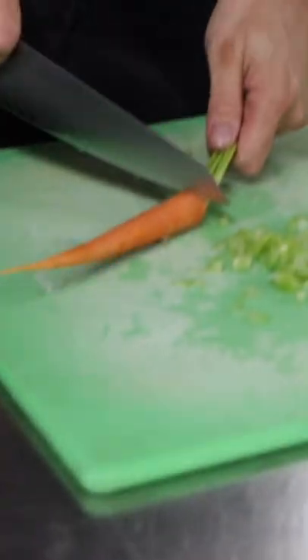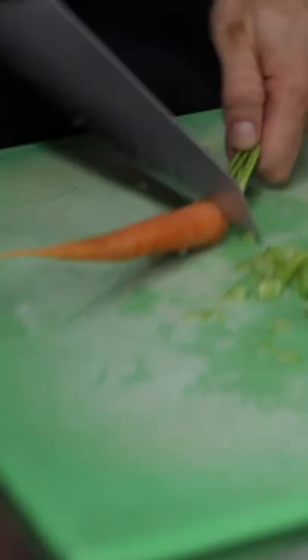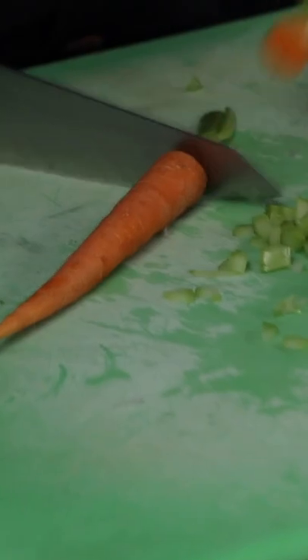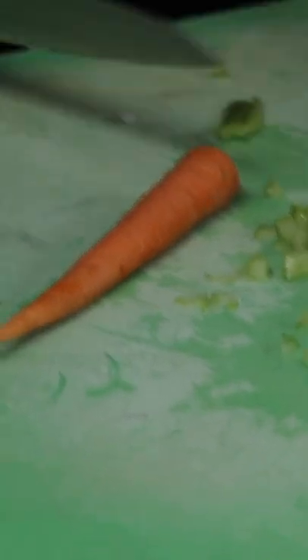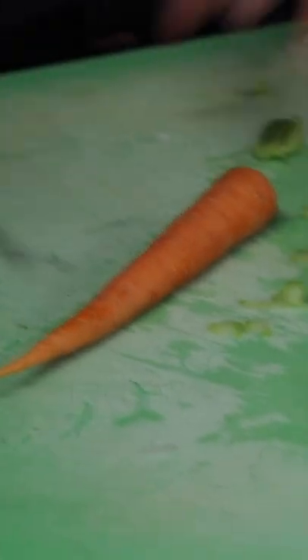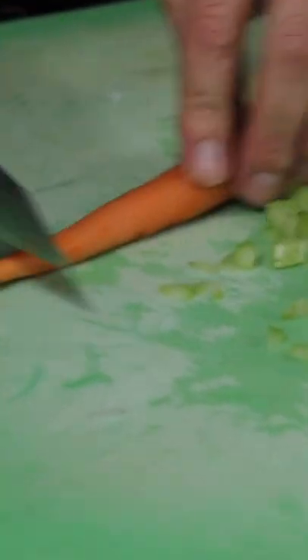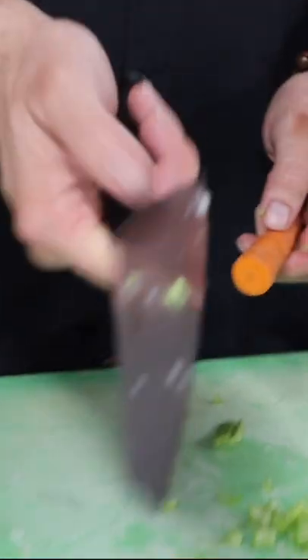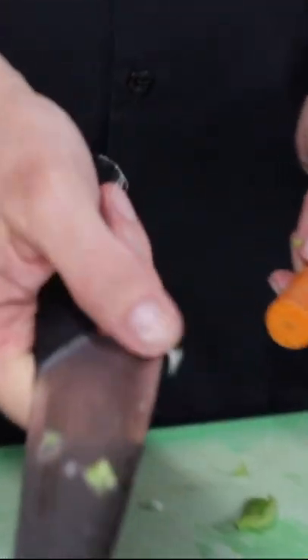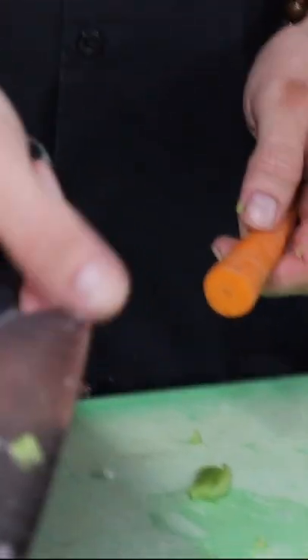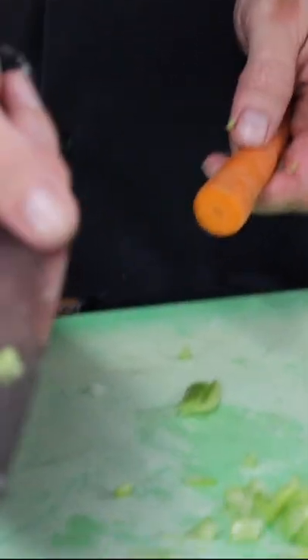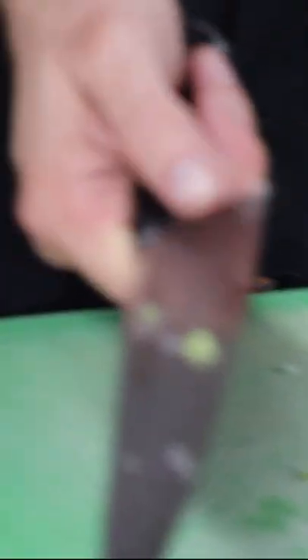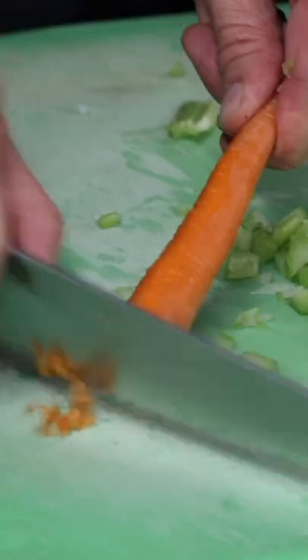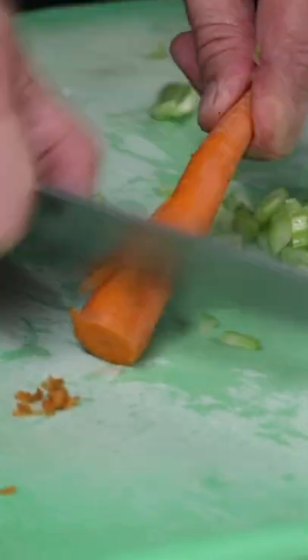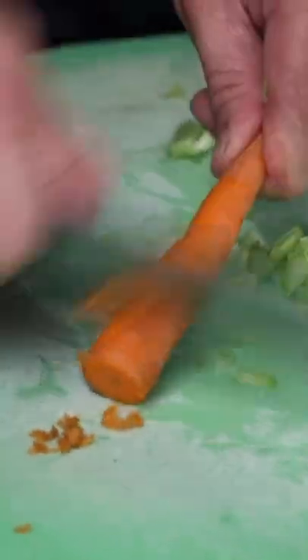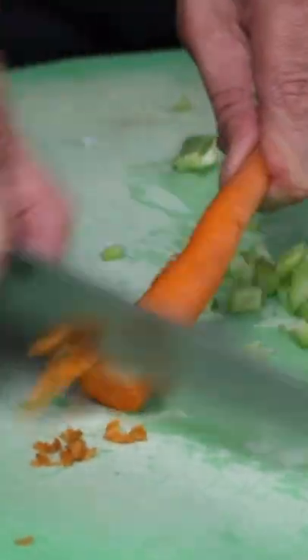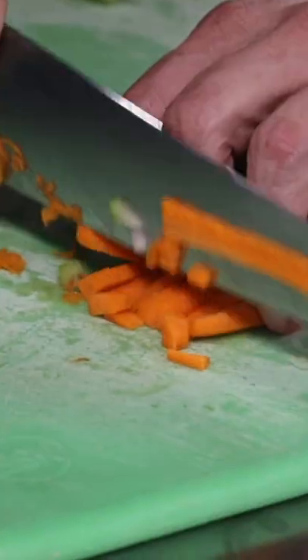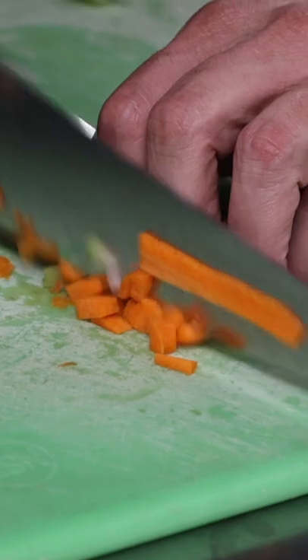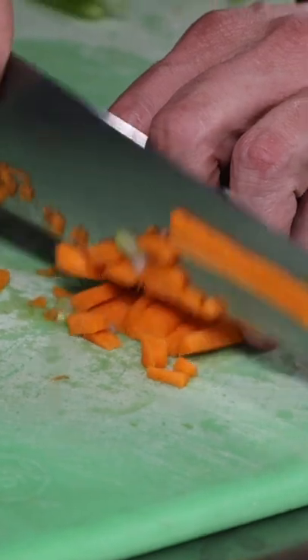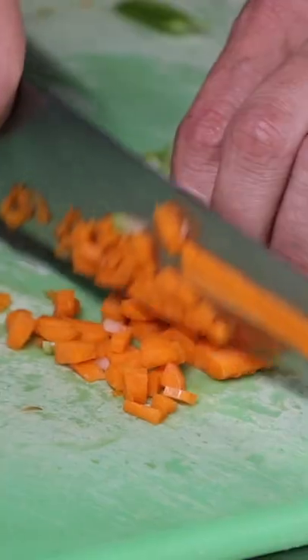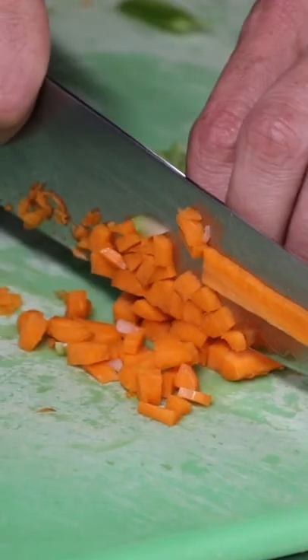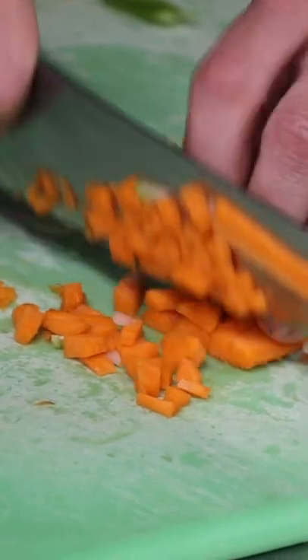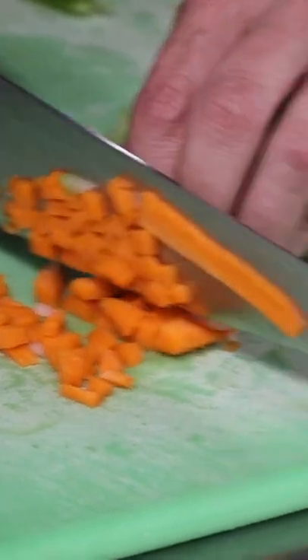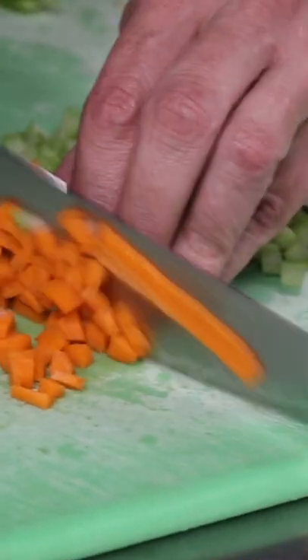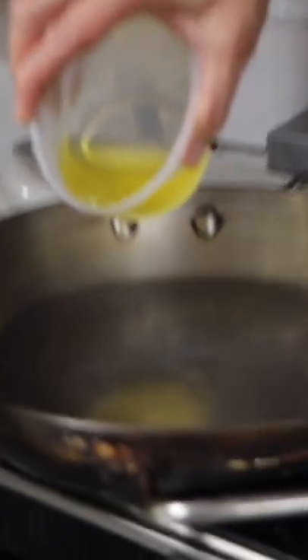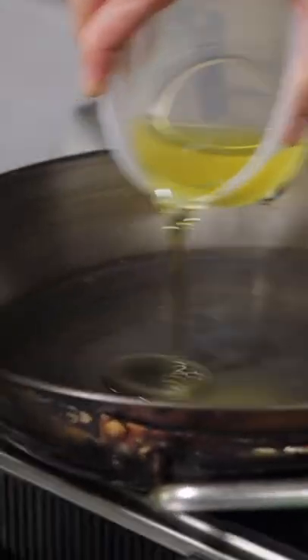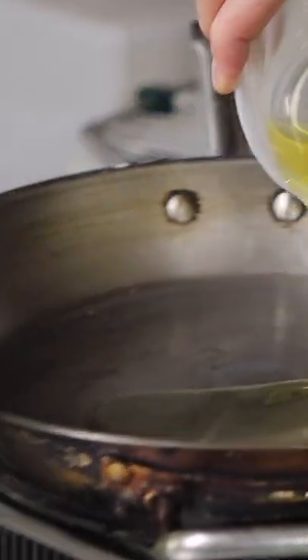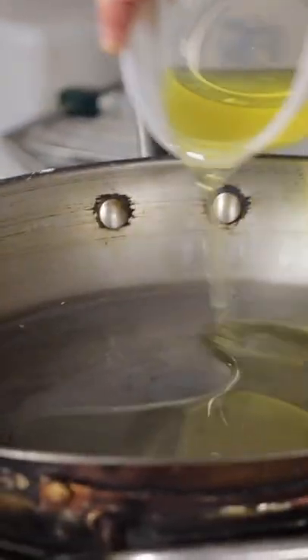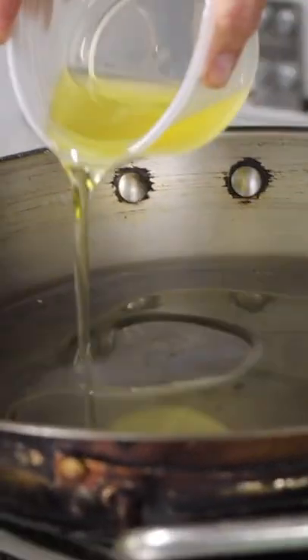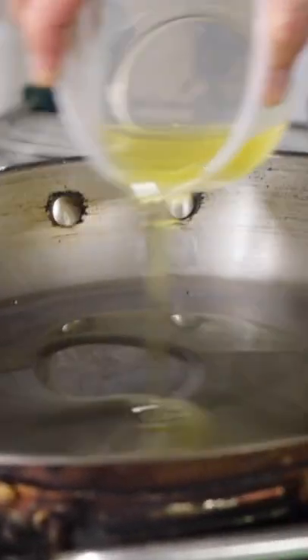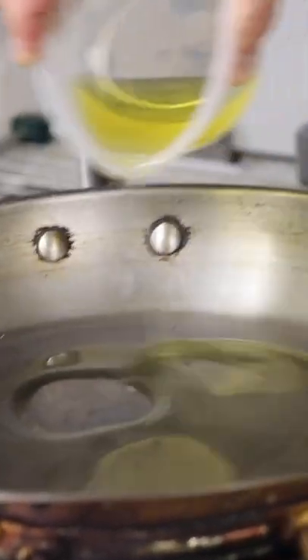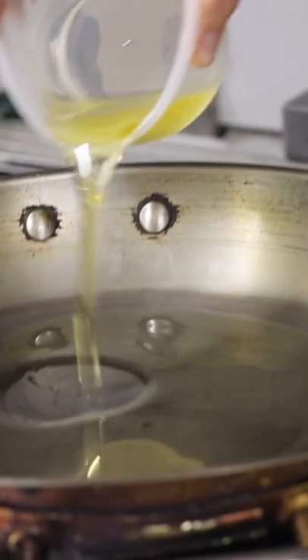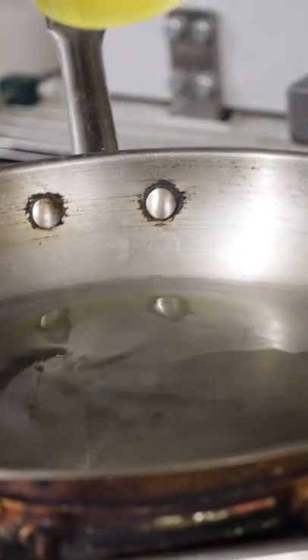I'm just going to chop off the top and take the bottom part of this knife and run it down the carrot. It's going to be real small. We're going to add some nice olive oil to the pan.